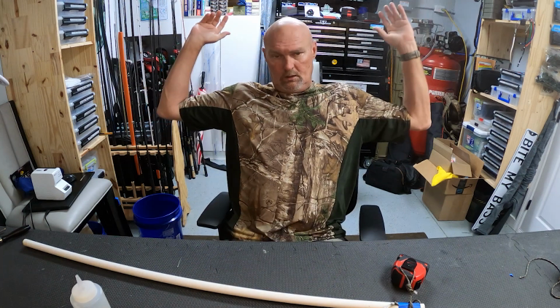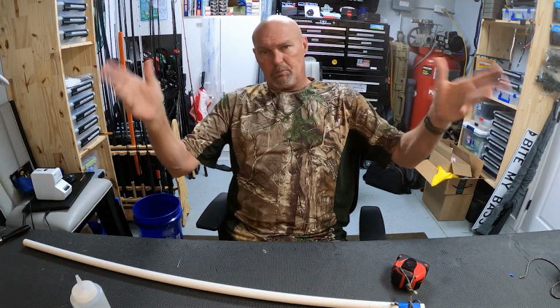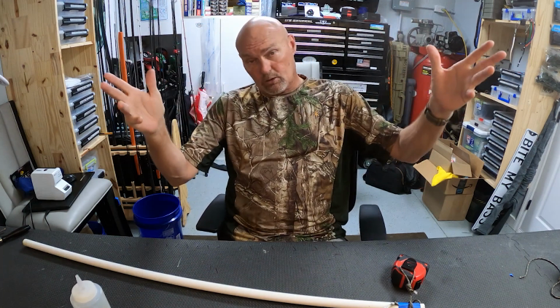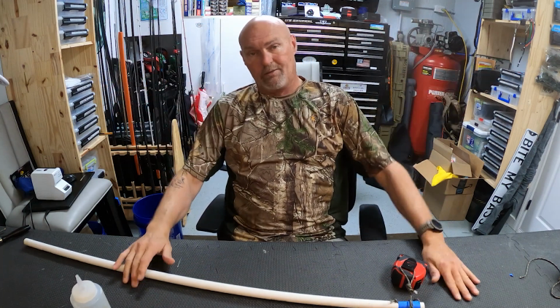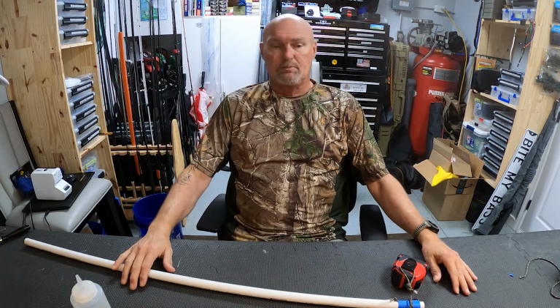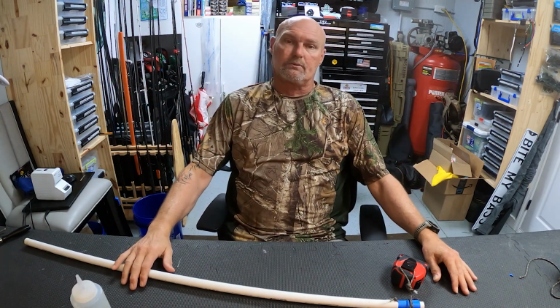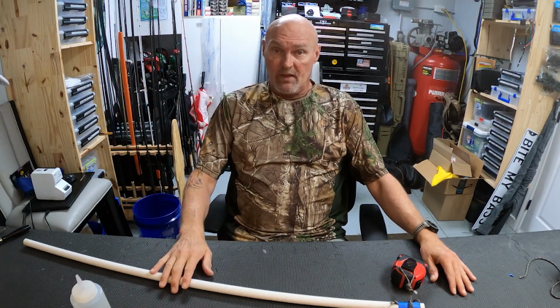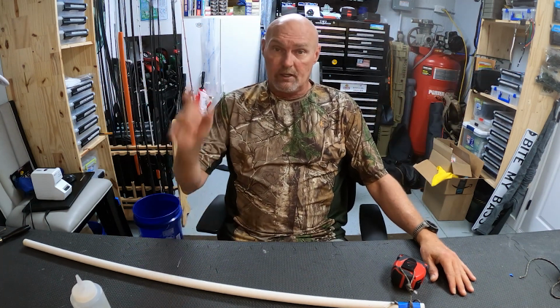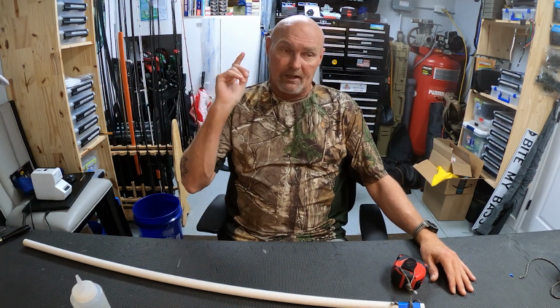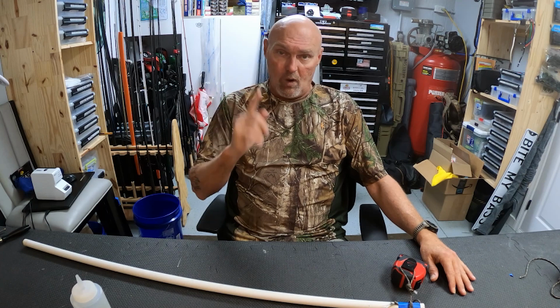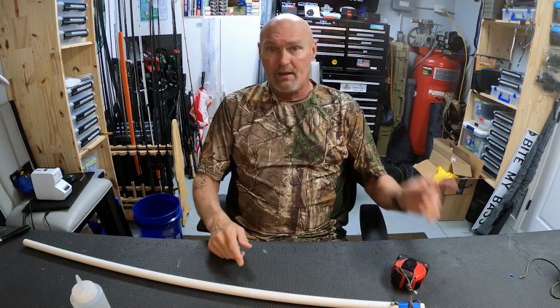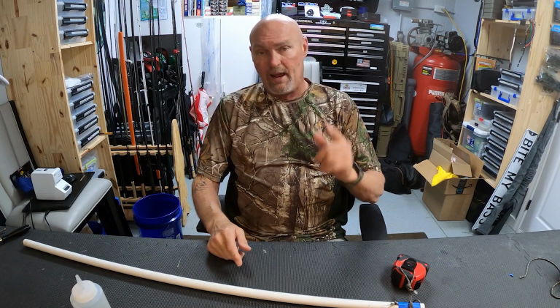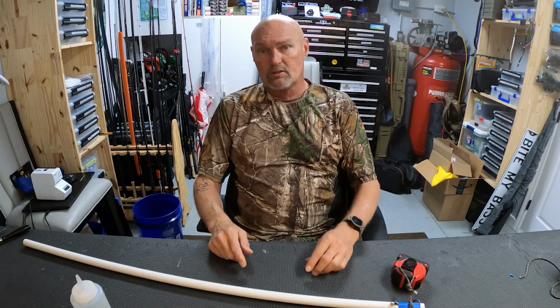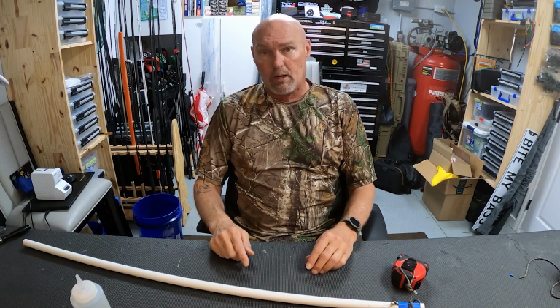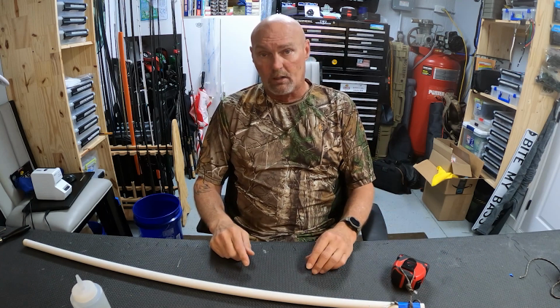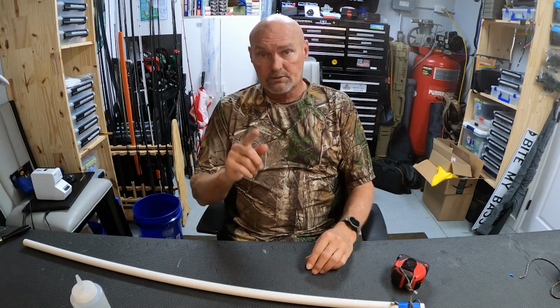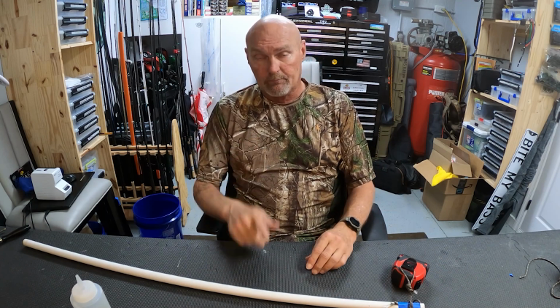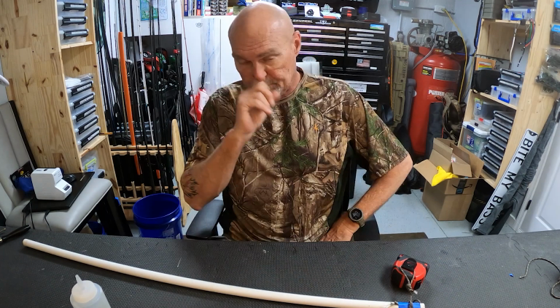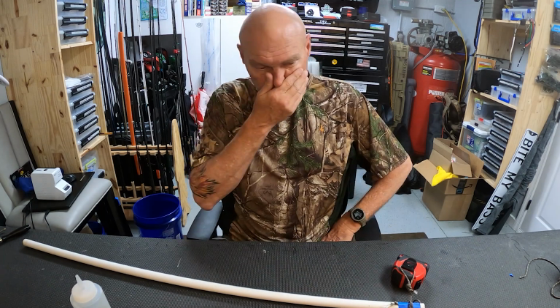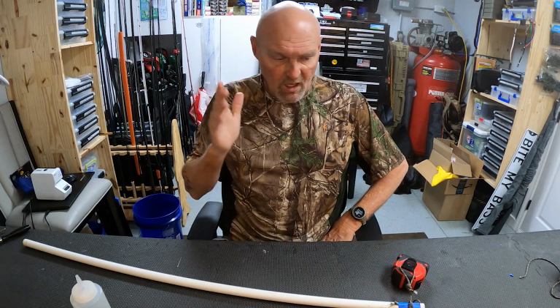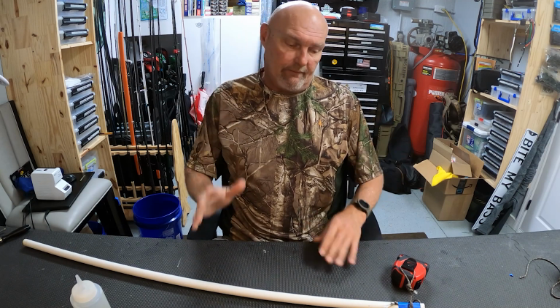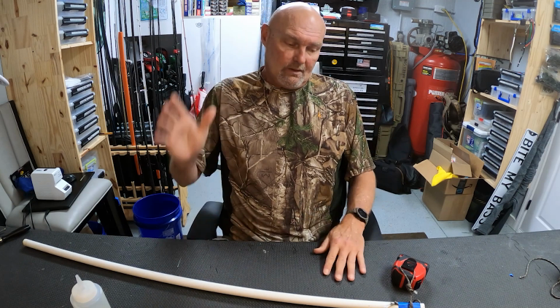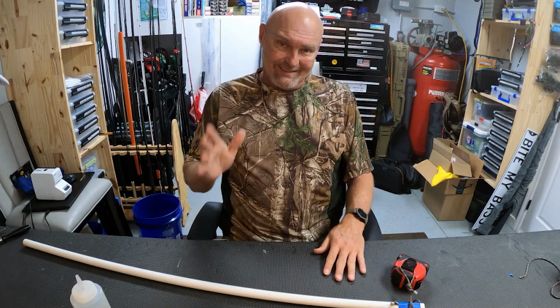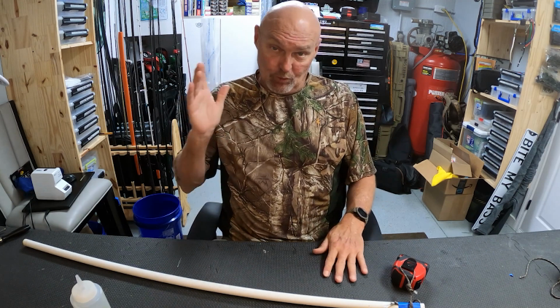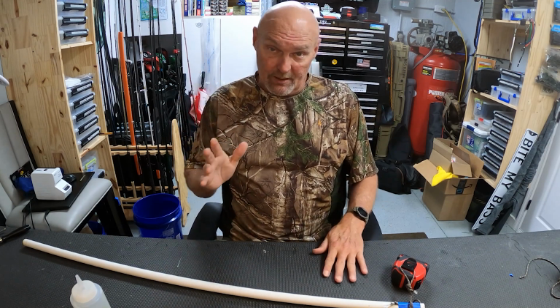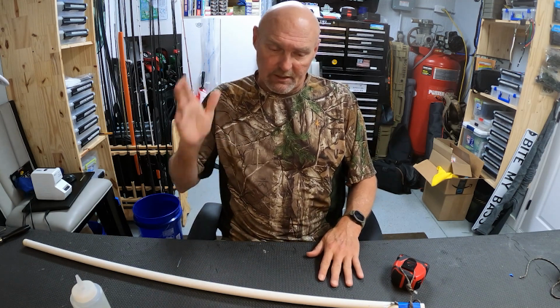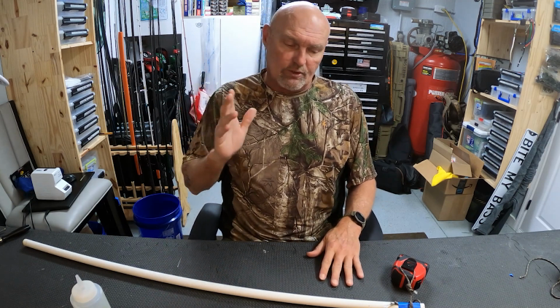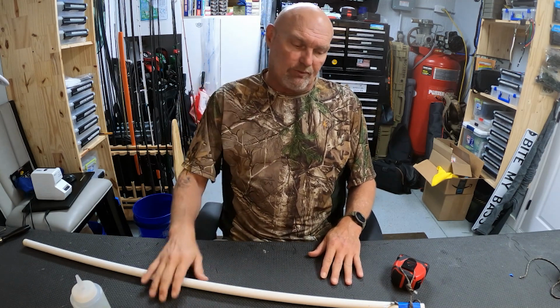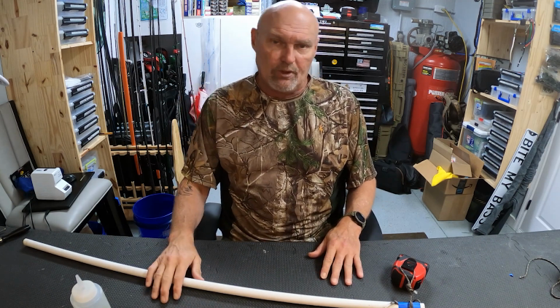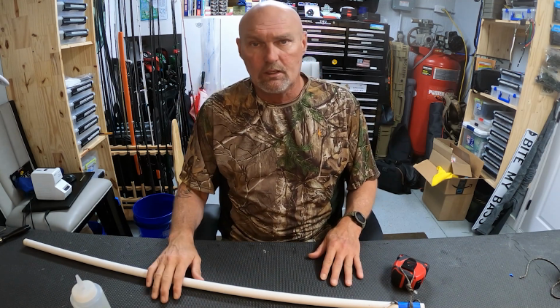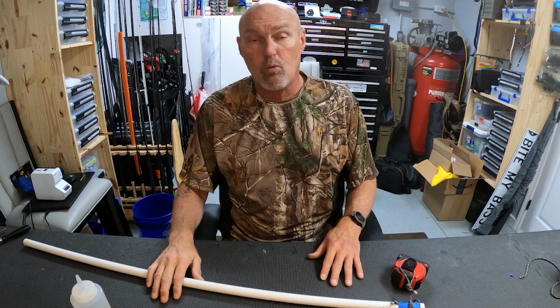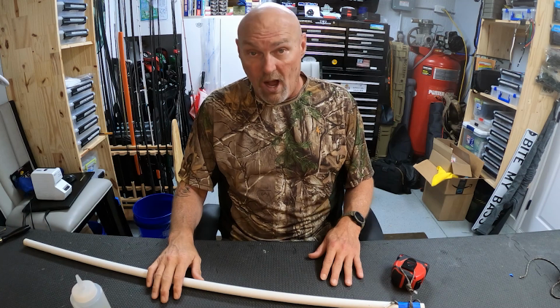To spiral or not to spiral — in this video I'm going to answer why and how to spiral wrap a rod. Stick around. This is the ridiculously oversimplified reason of why you spiral wrap a rod.